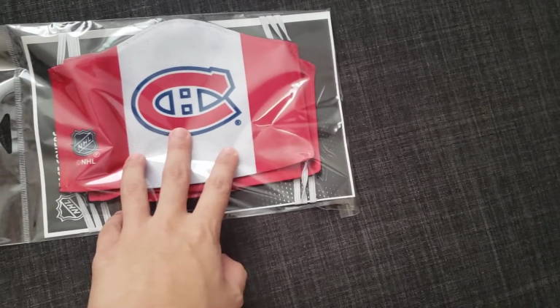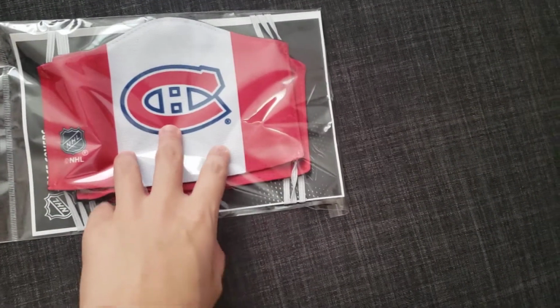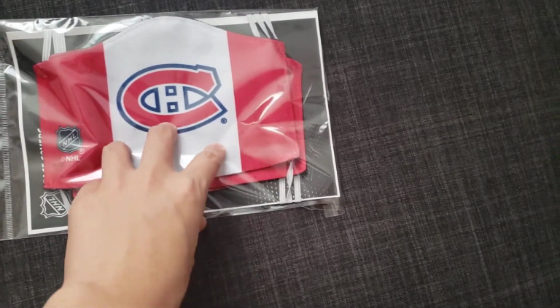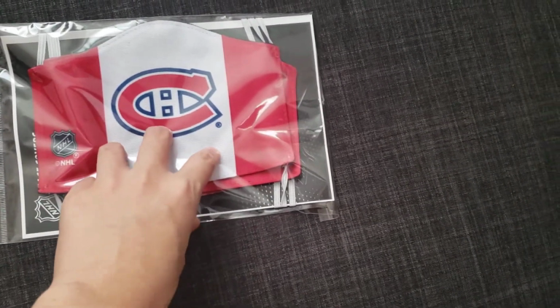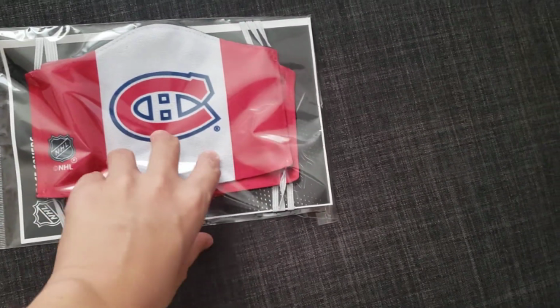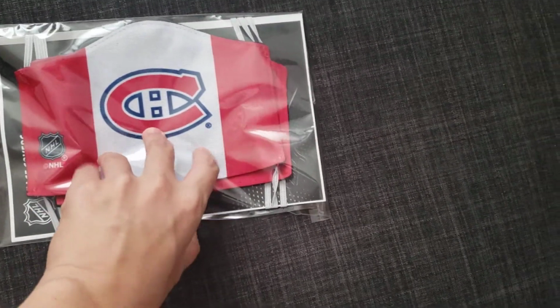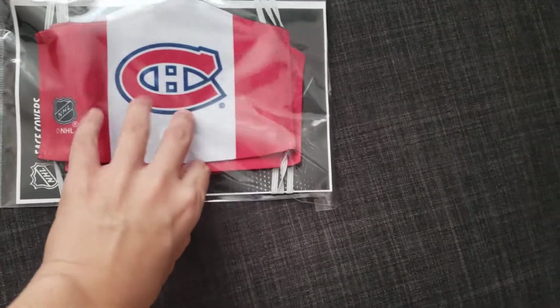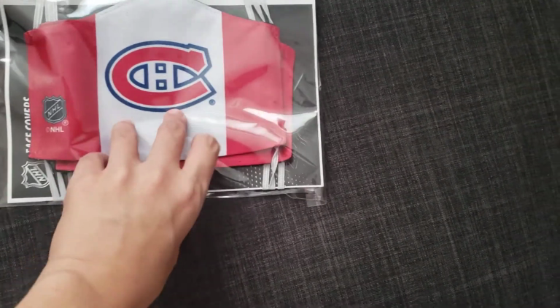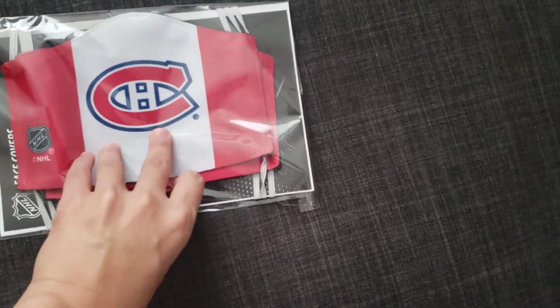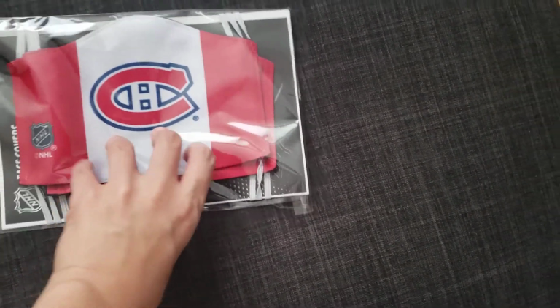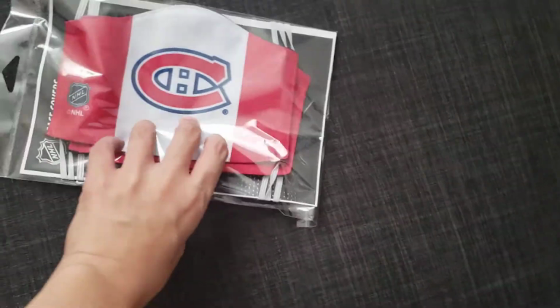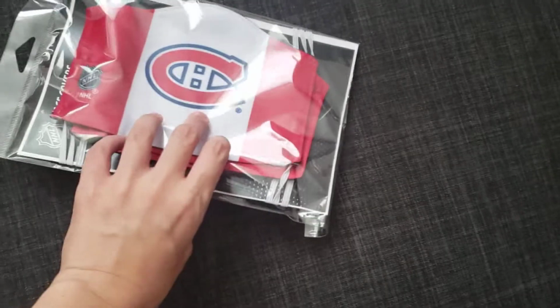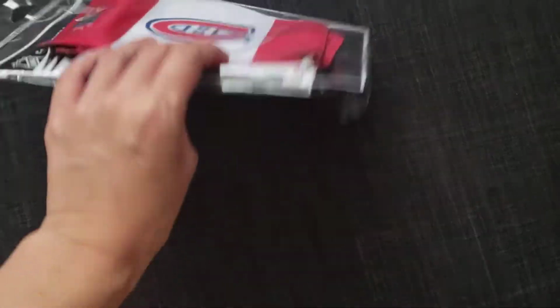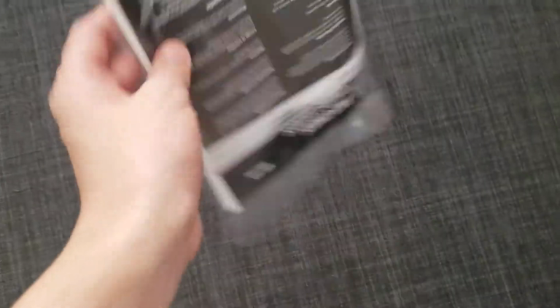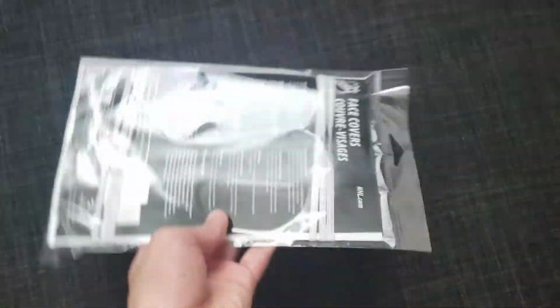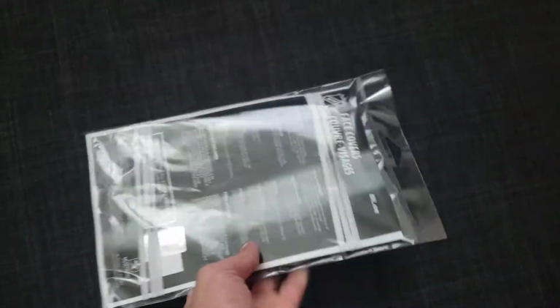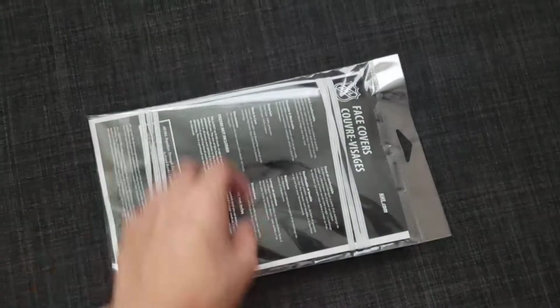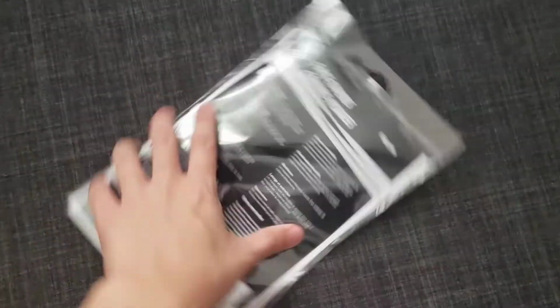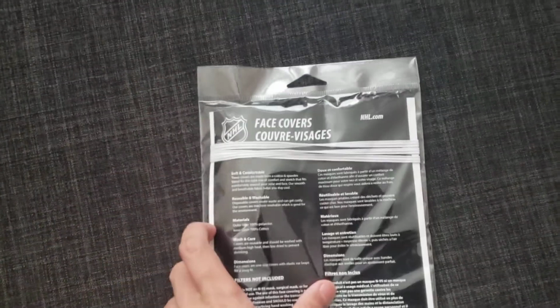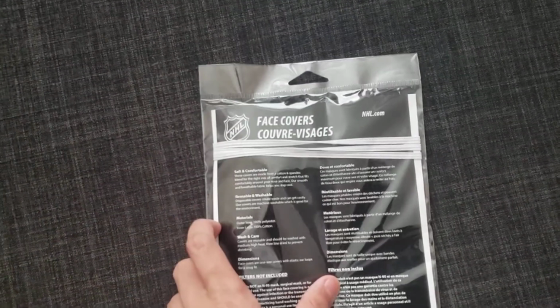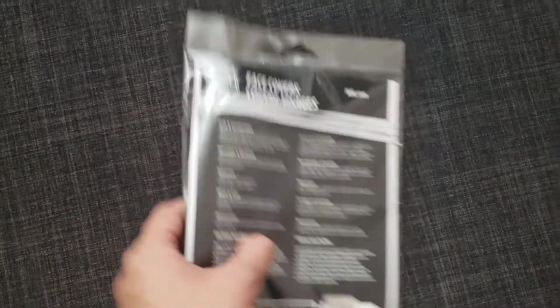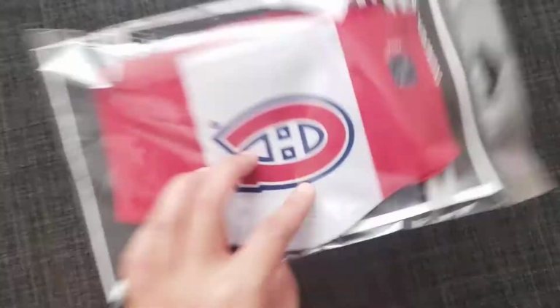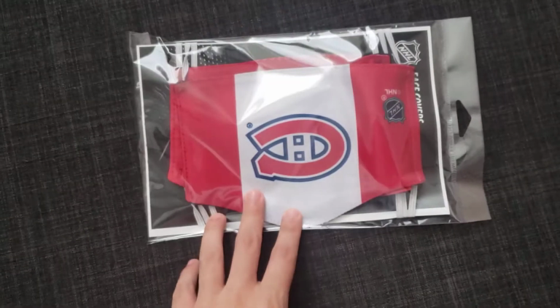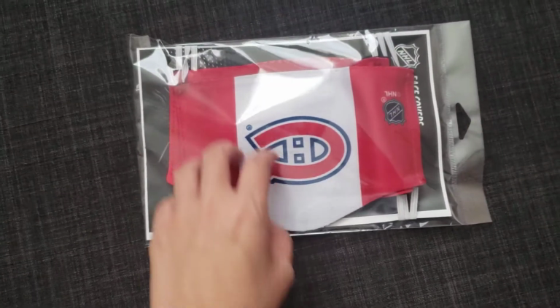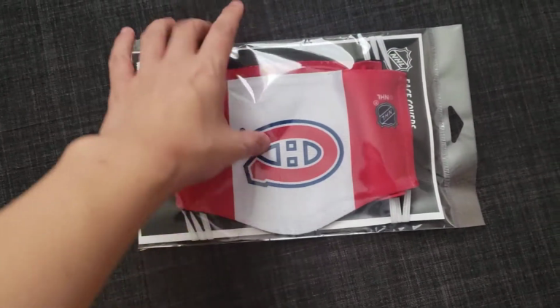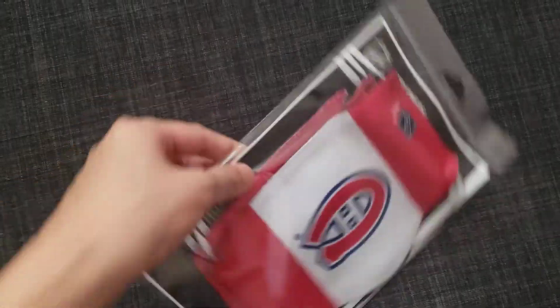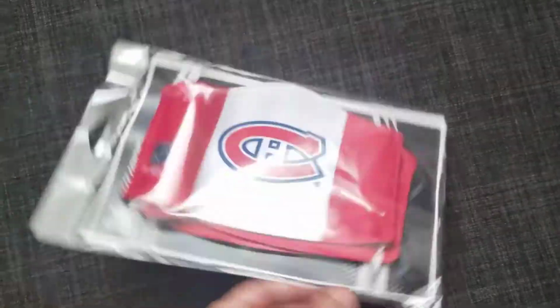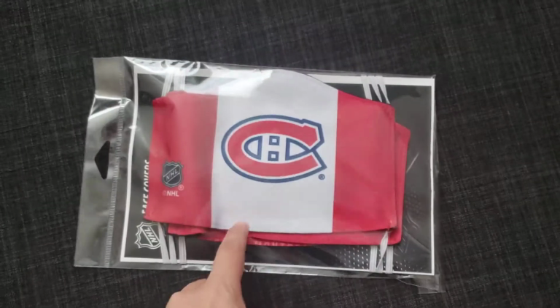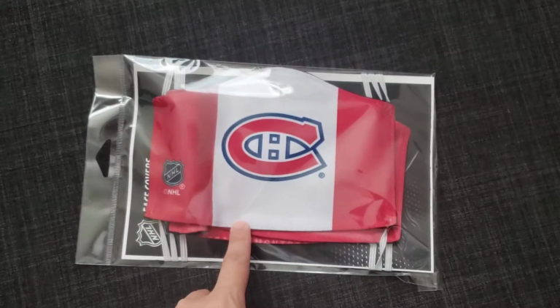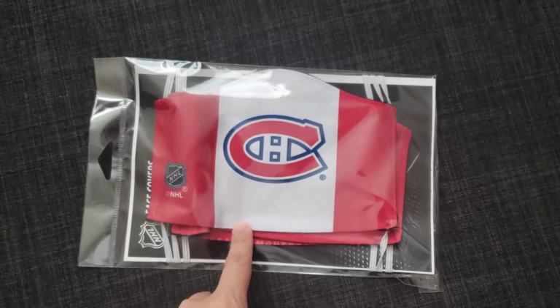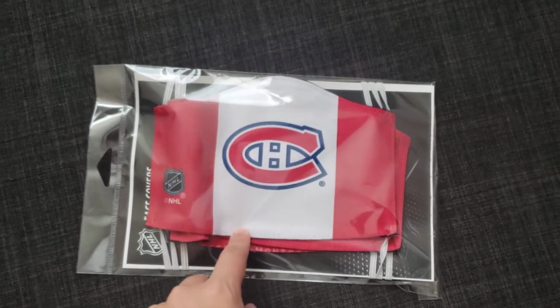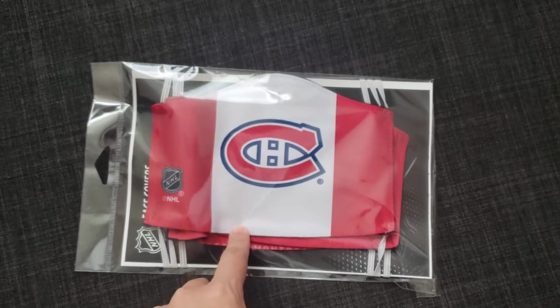Habs face masks! You can get them on NHL.com if you're a Habs fan. They also have other teams too. There's three in the package — I'm pretty sure it's three, if I'm not mistaken.